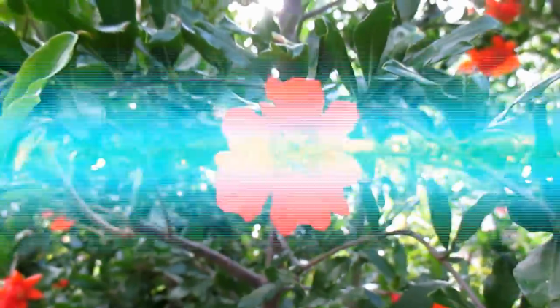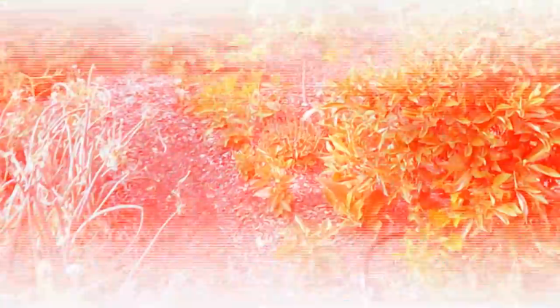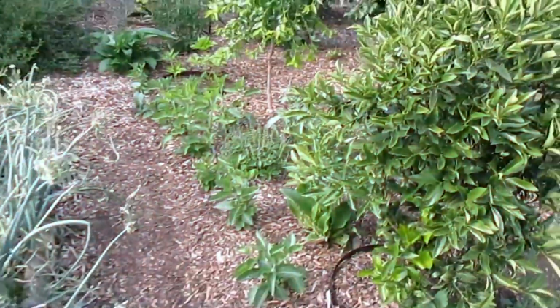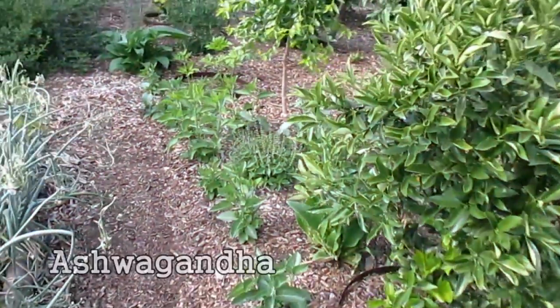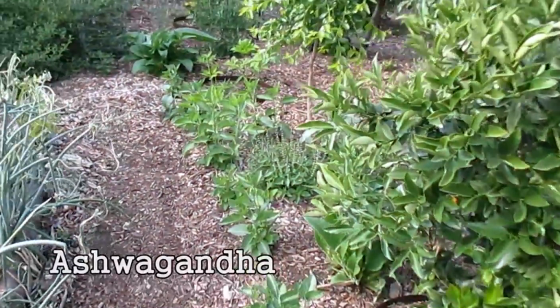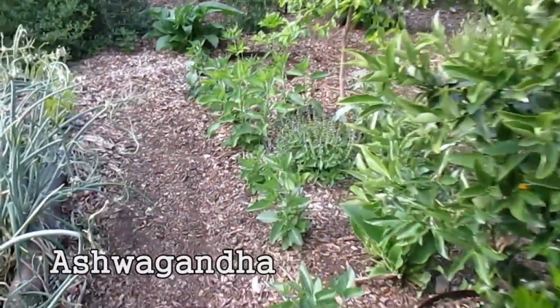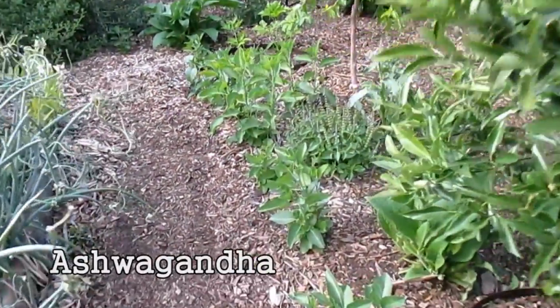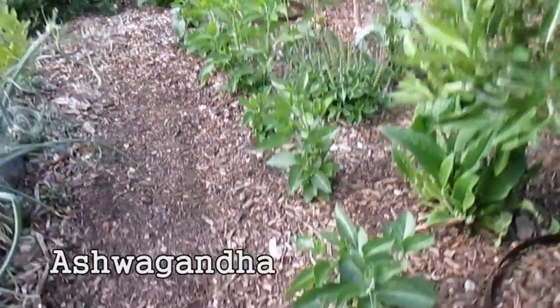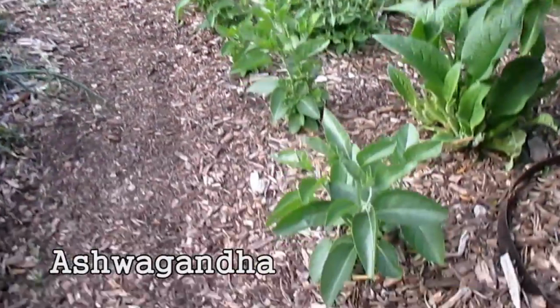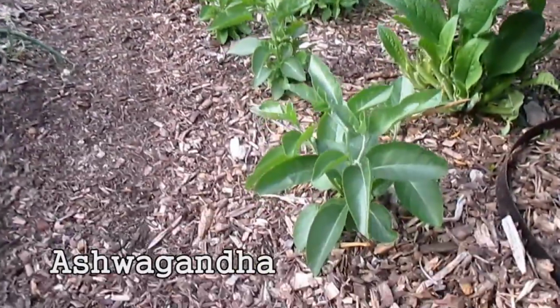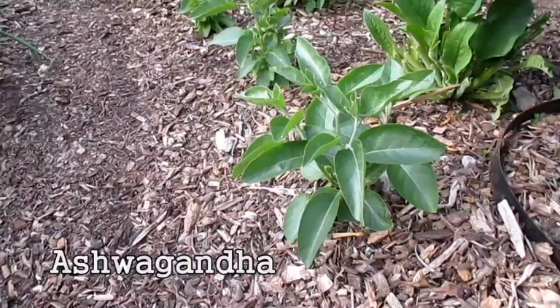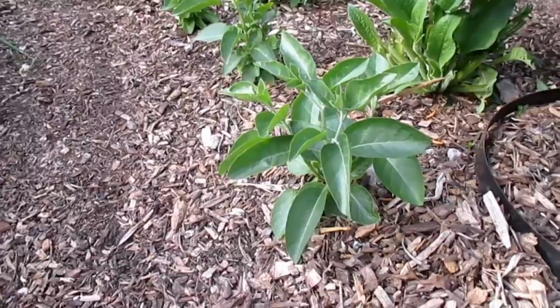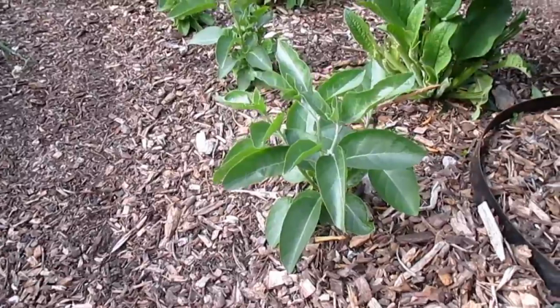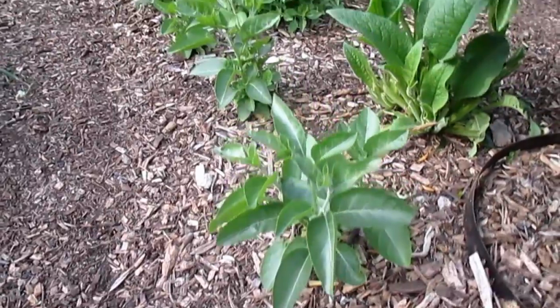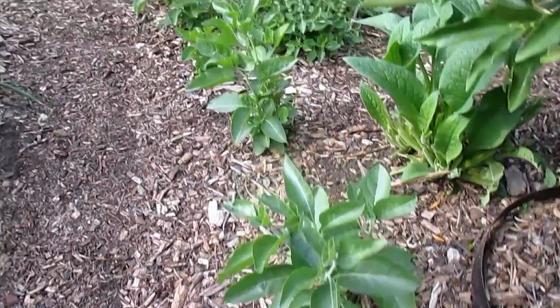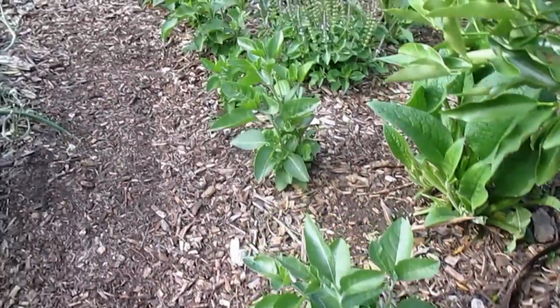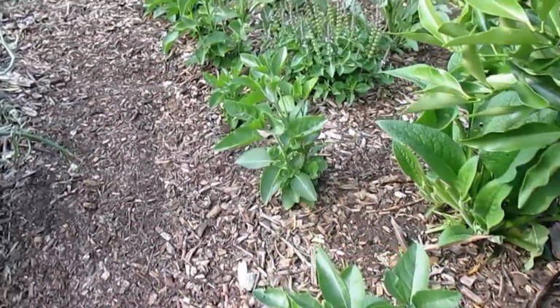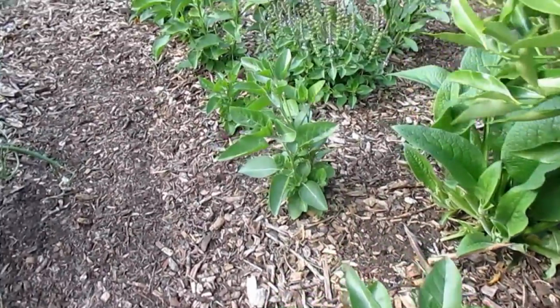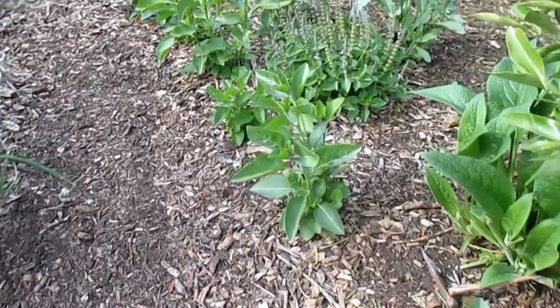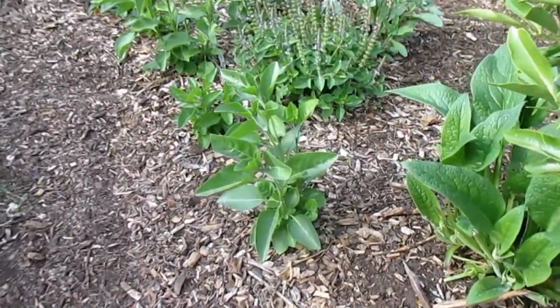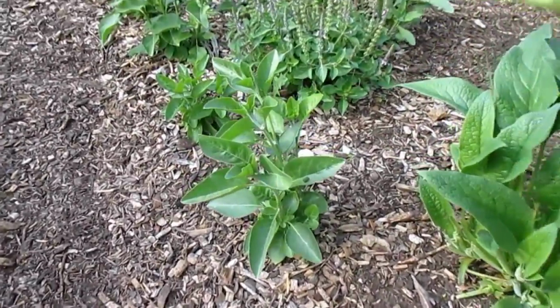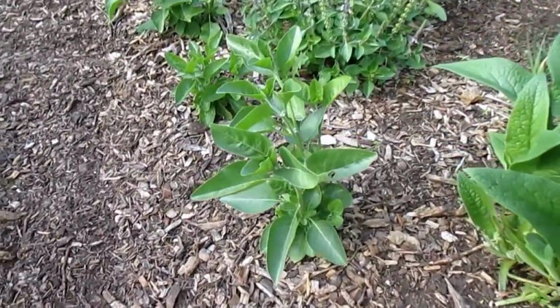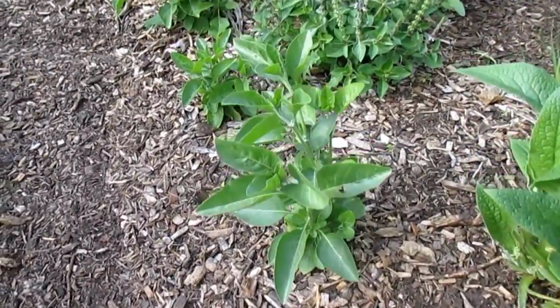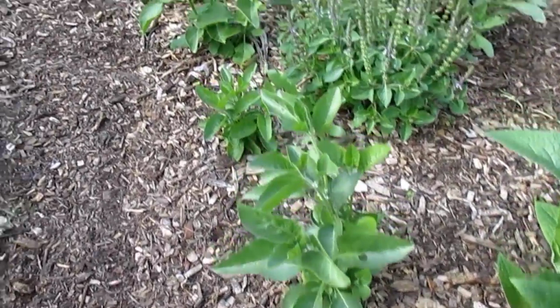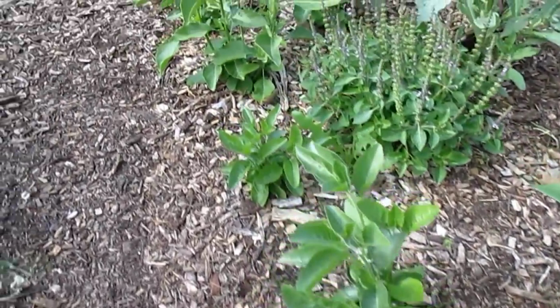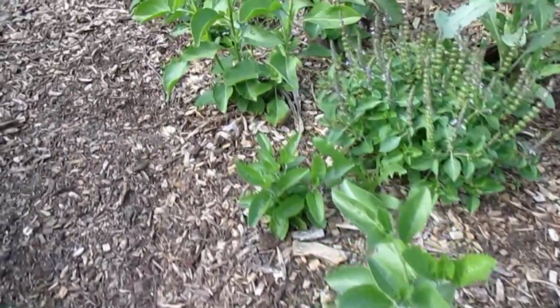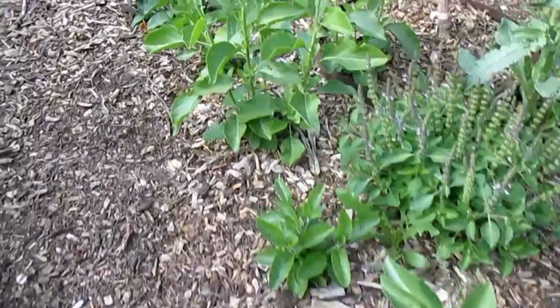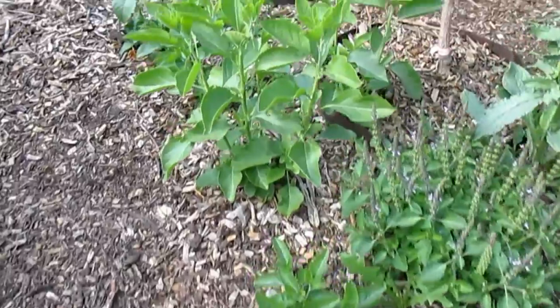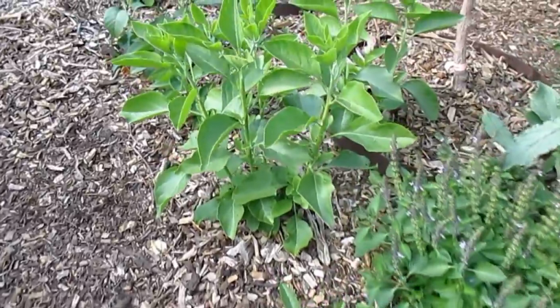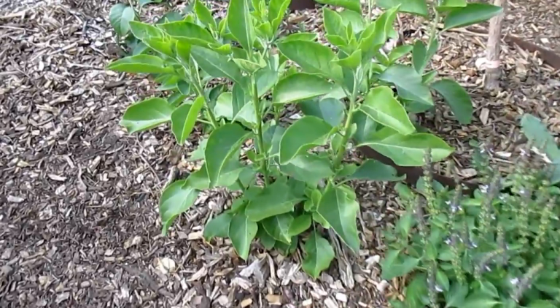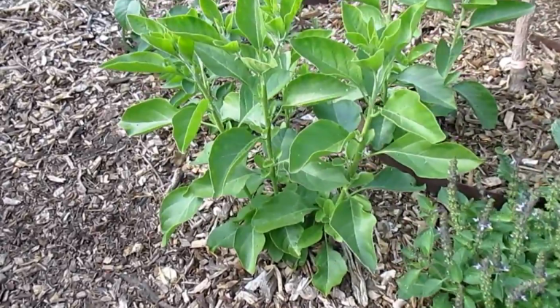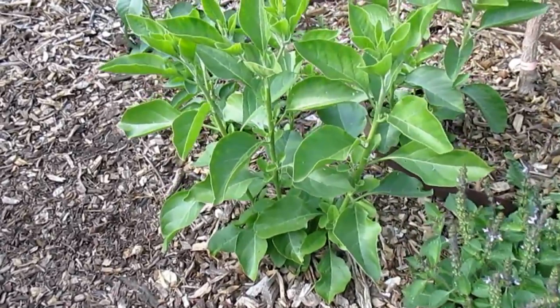Here's a quick update on the ashwagandha plants. I recently filmed putting them in the ground, and as you can see, they've all taken very well and grown up quite a bit now.